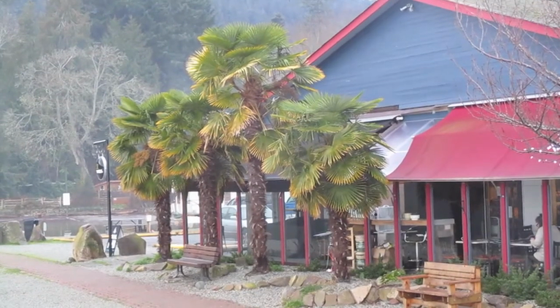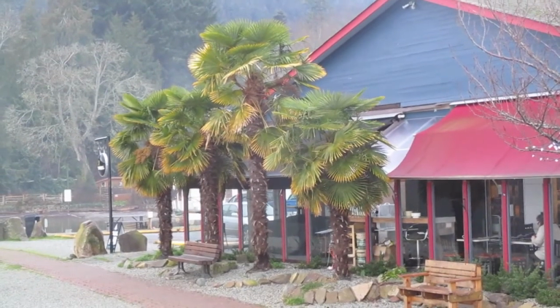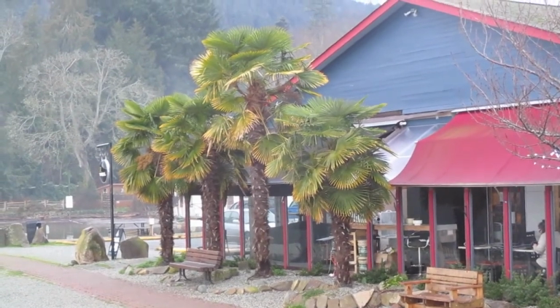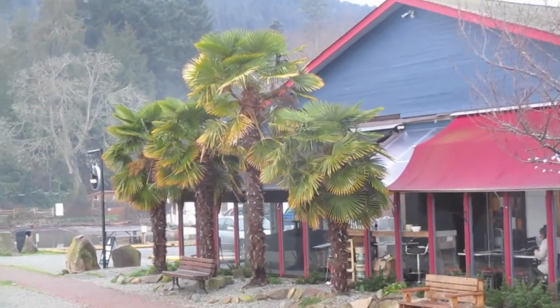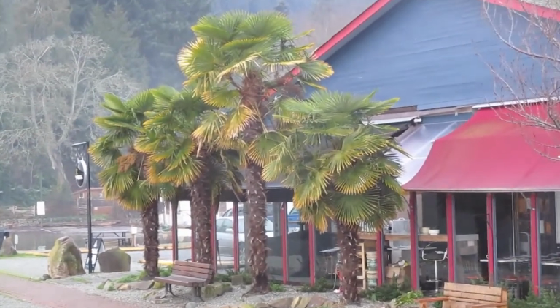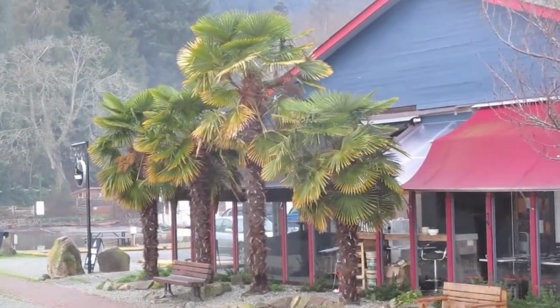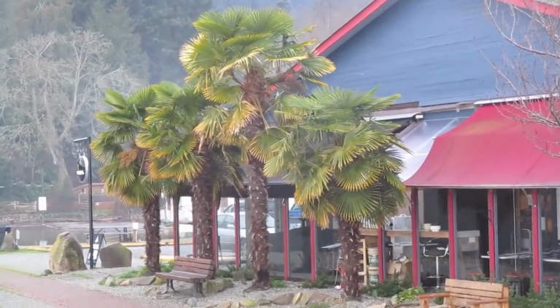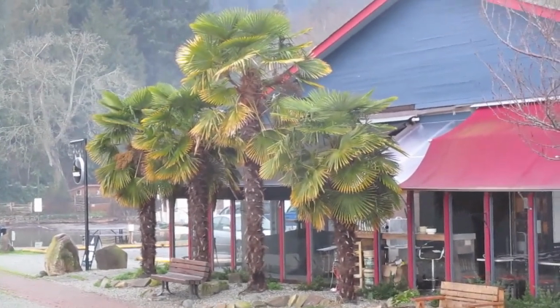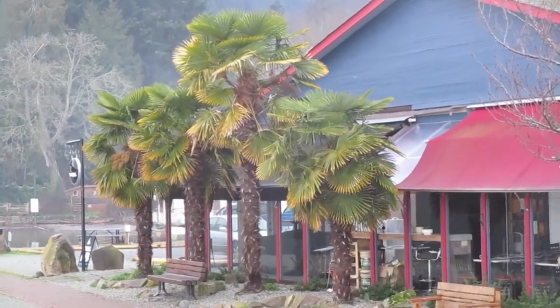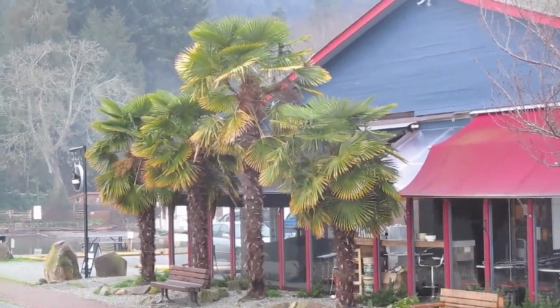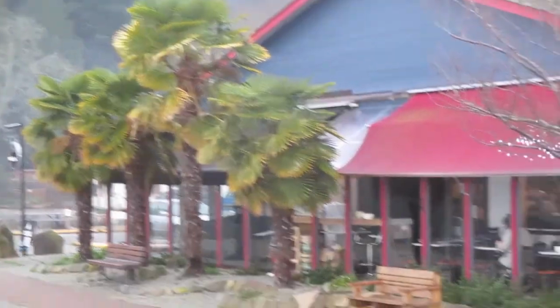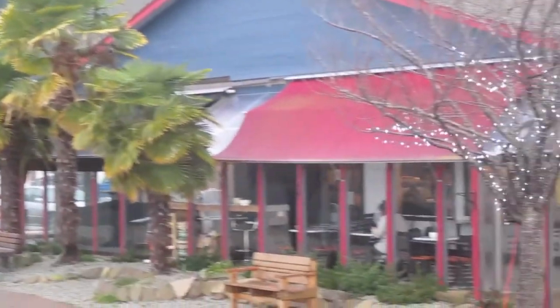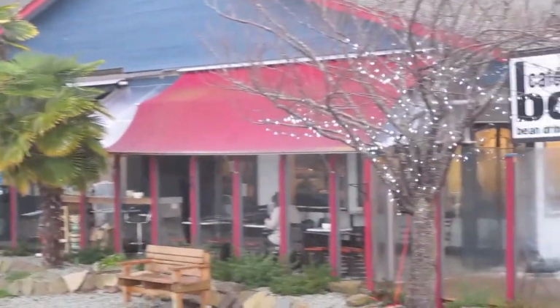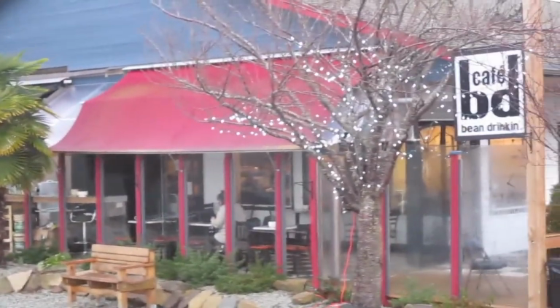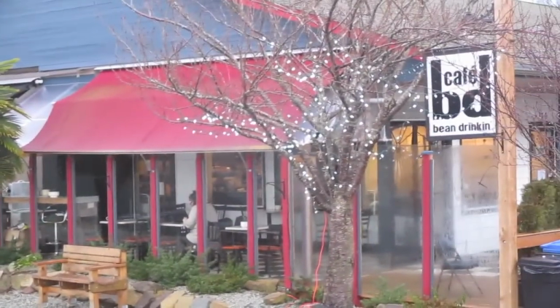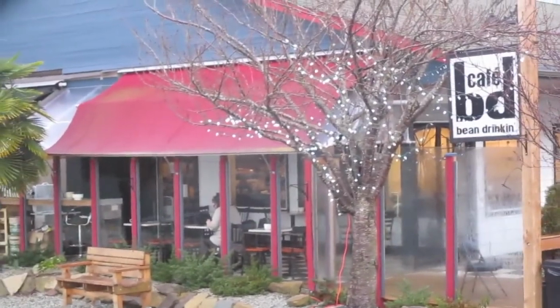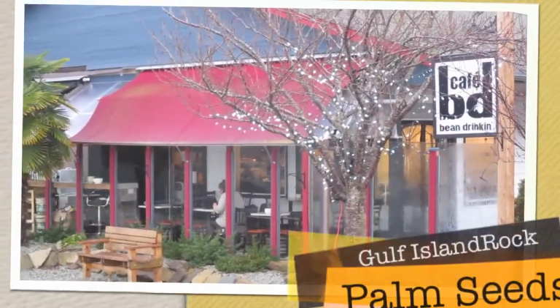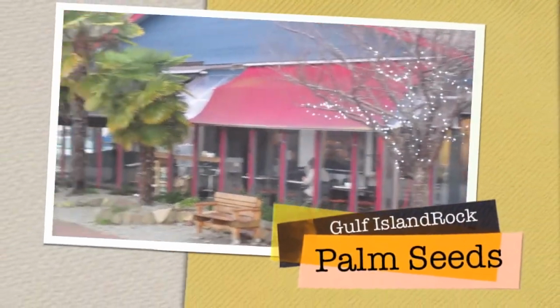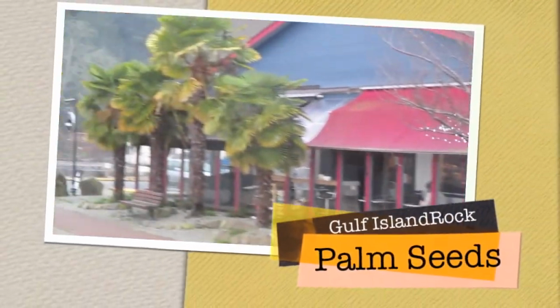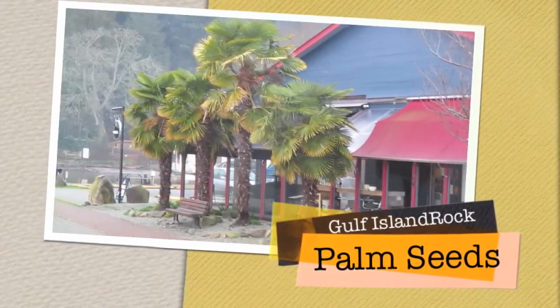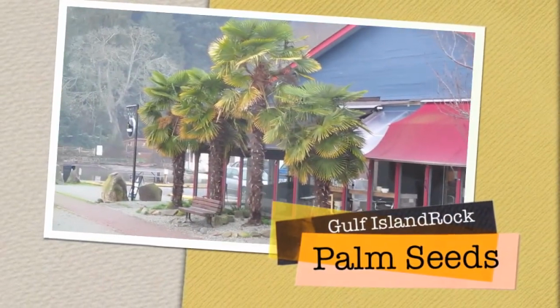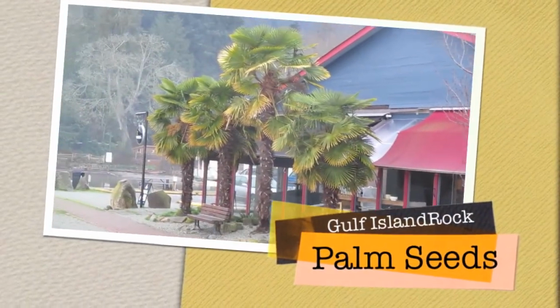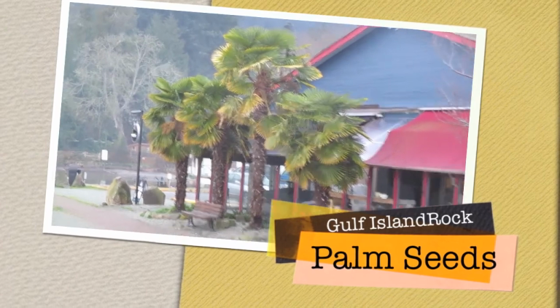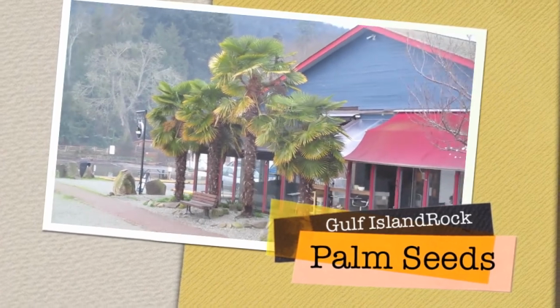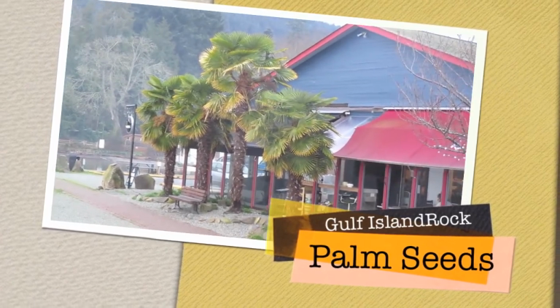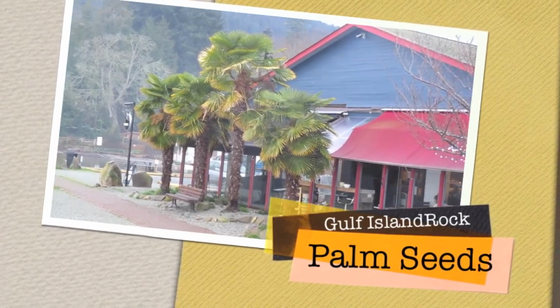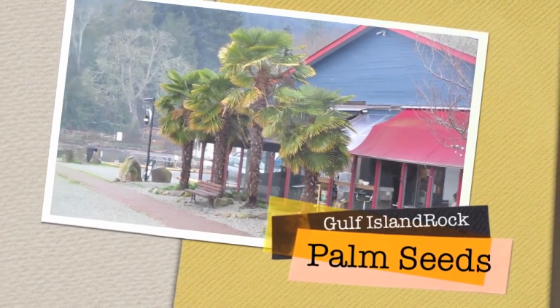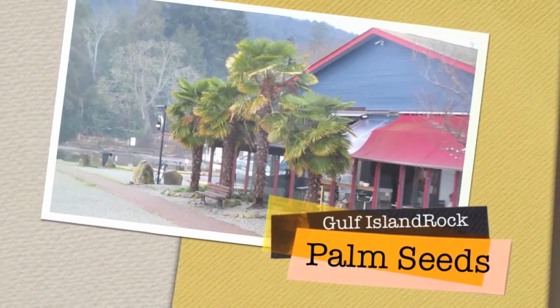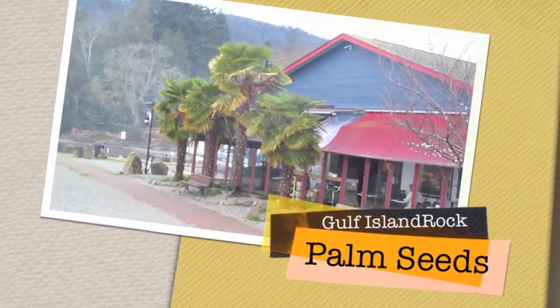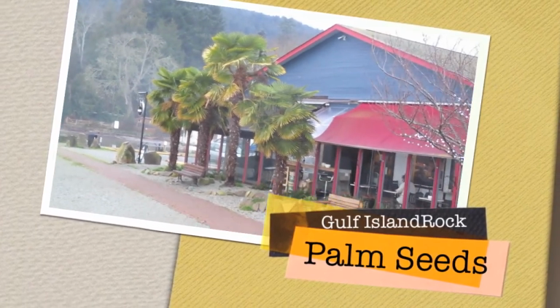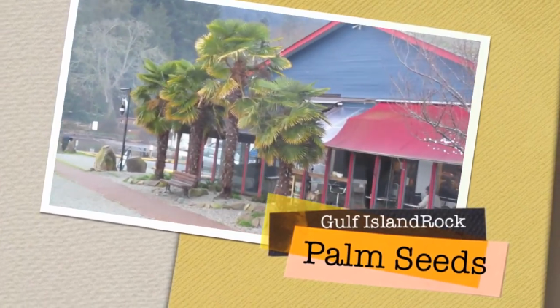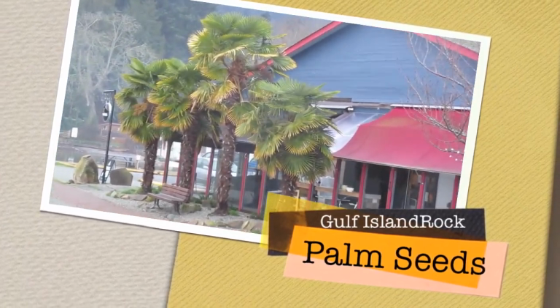These are in Ganges on Salt Spring Island — beautiful Trachycarpus palms that grow in front of the bean-drinking cafe, coffee shop, and the local pub. Visit our island sometime if you love to see palm trees in Canada.